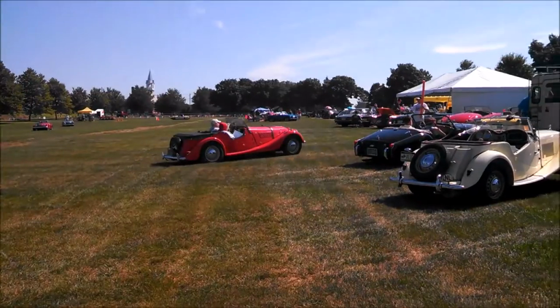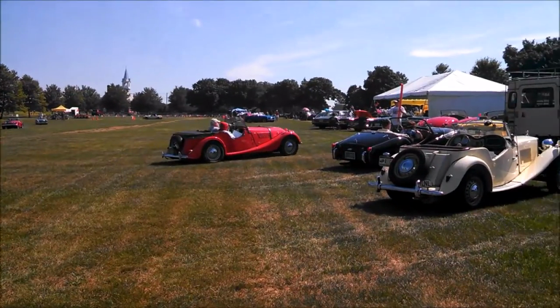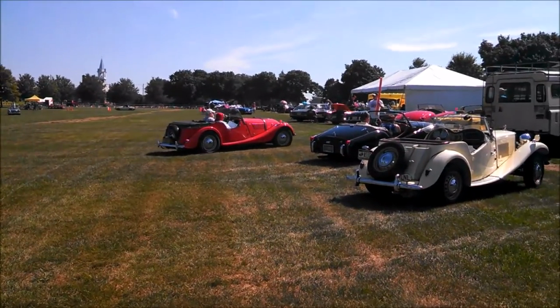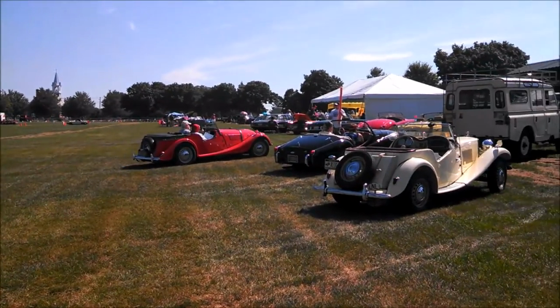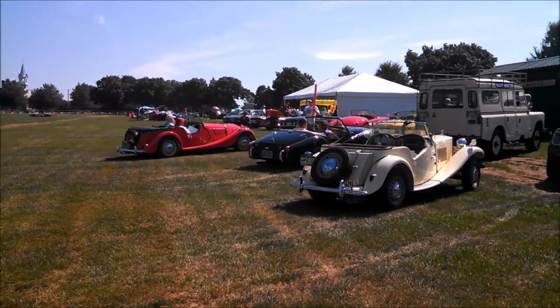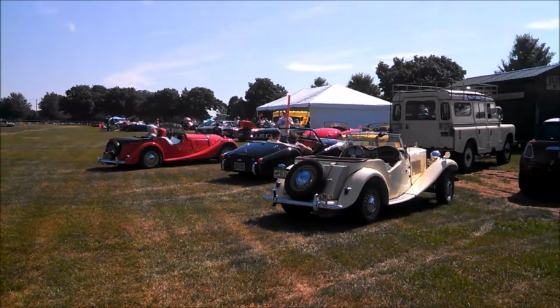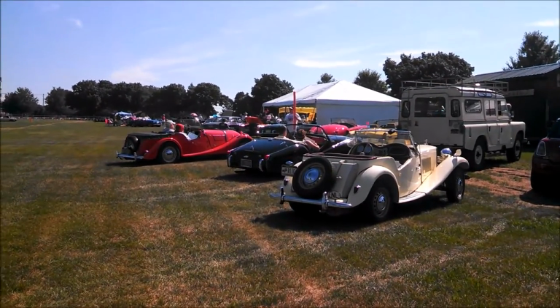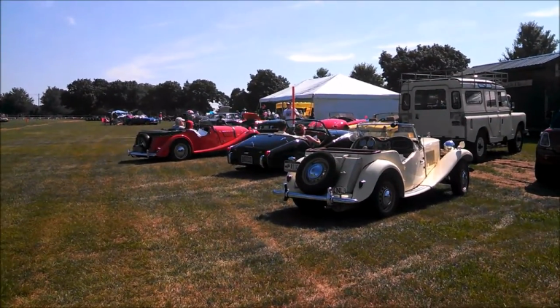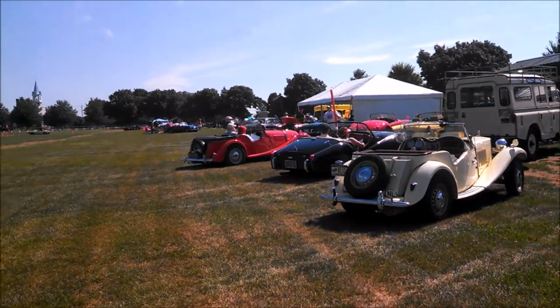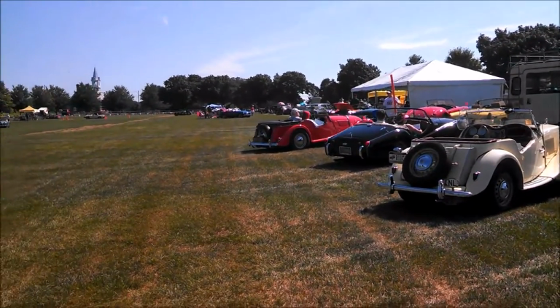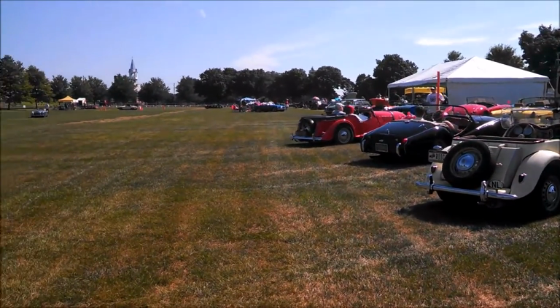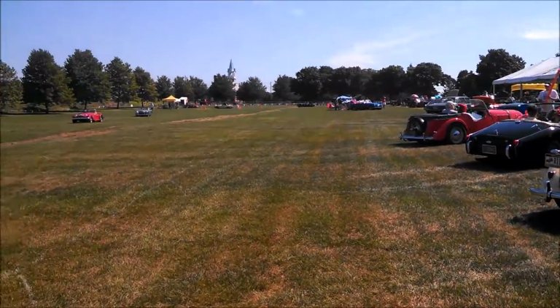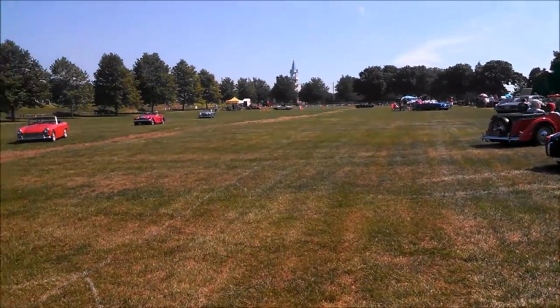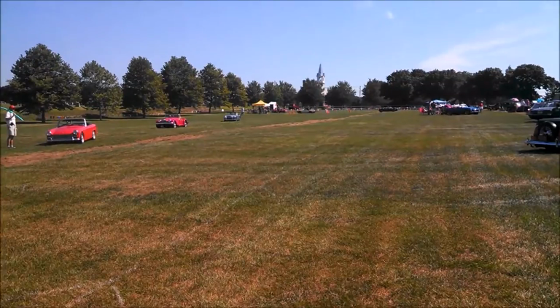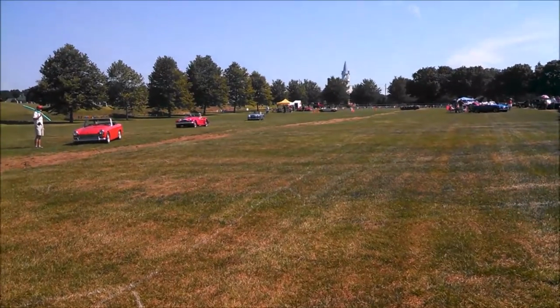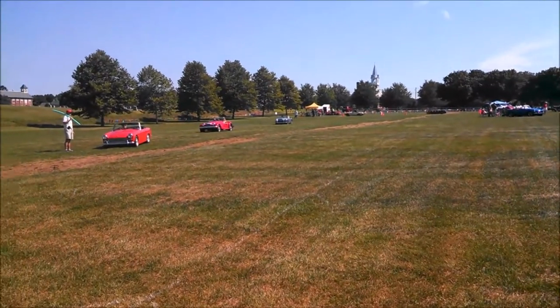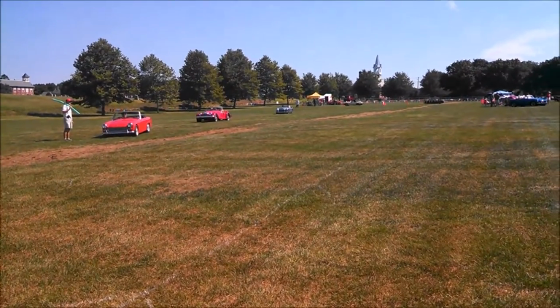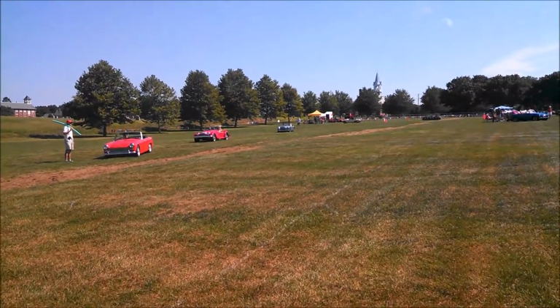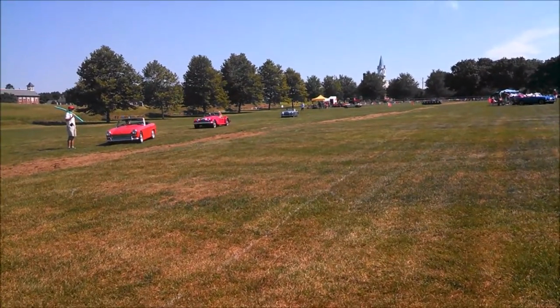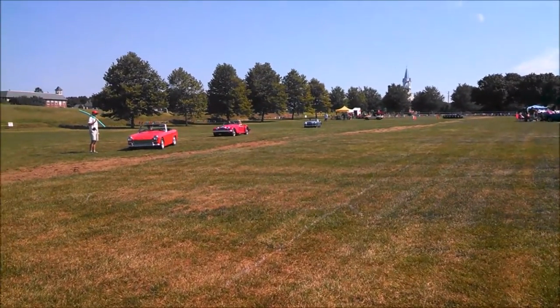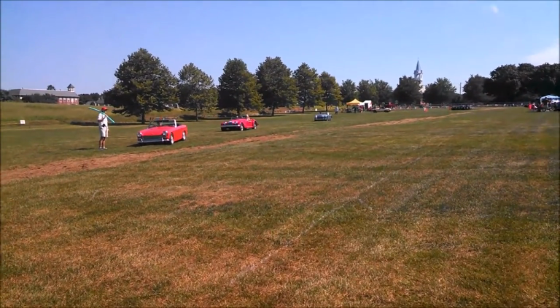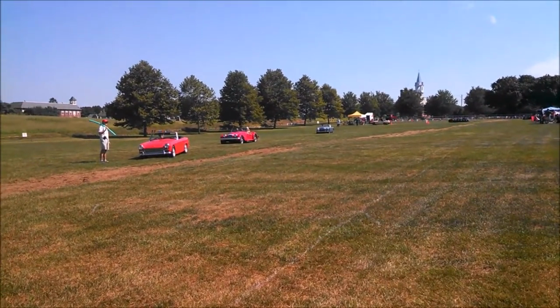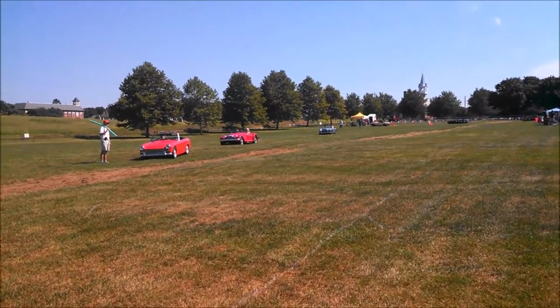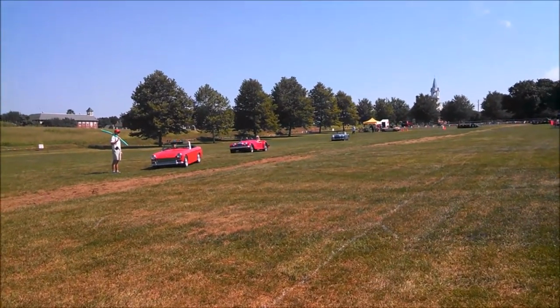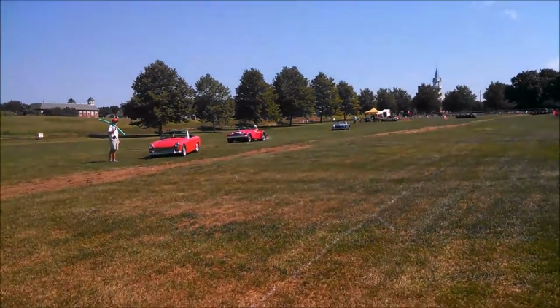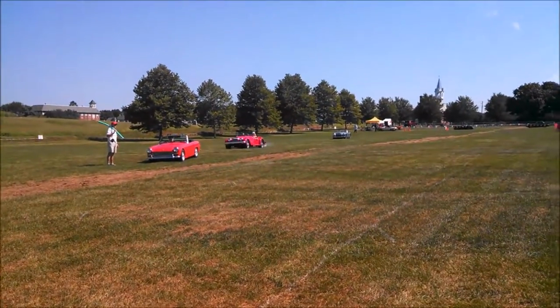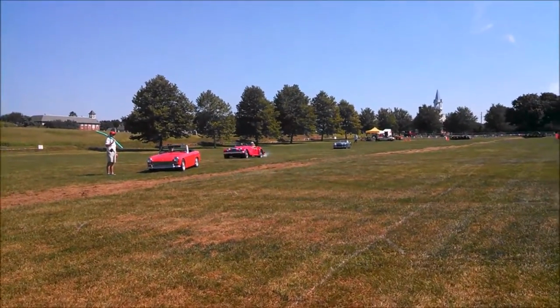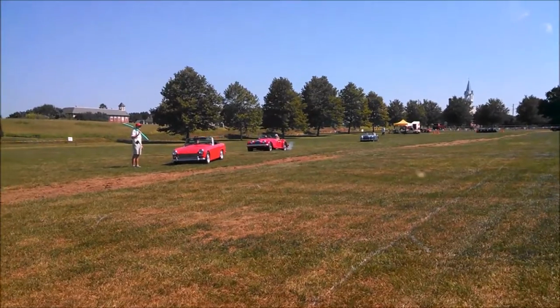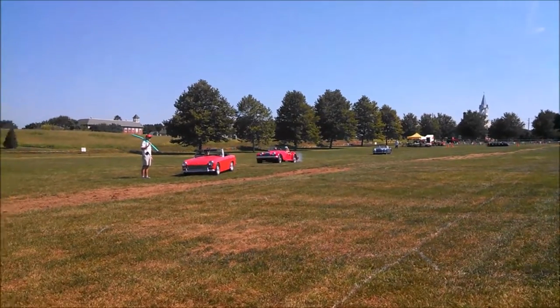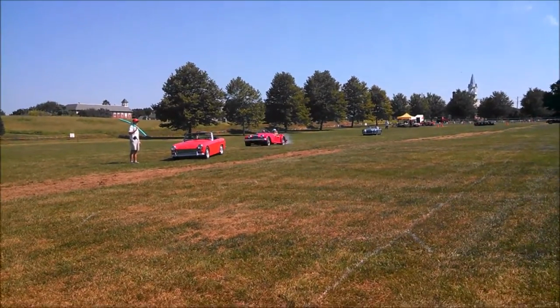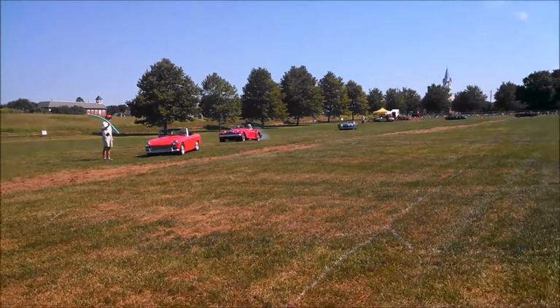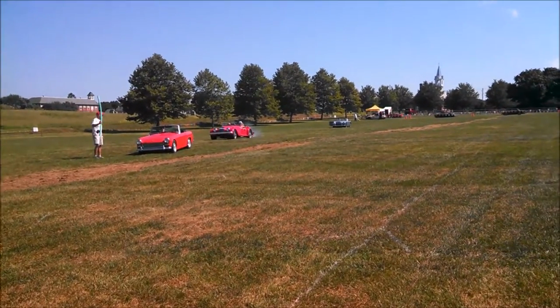Look at that. This is Pam from NortheastWheelsEvents.com at the 2016 Taste of Britain, just watching the cars rolling in.